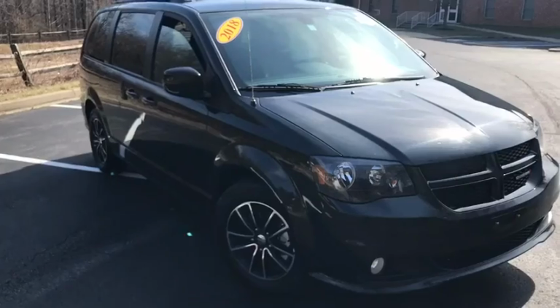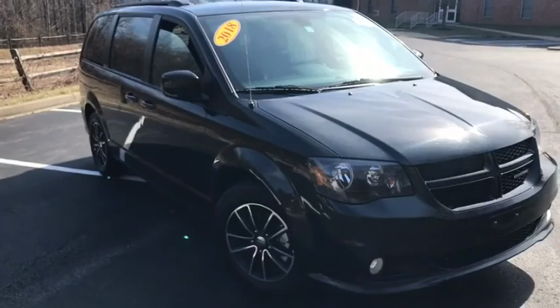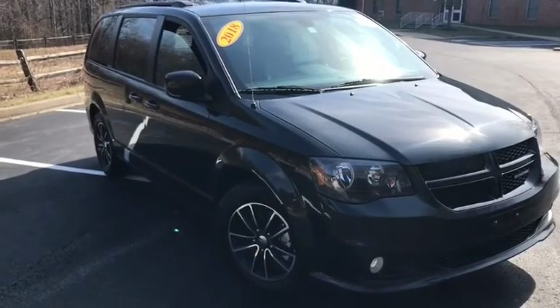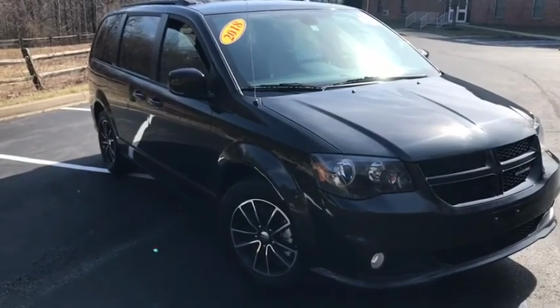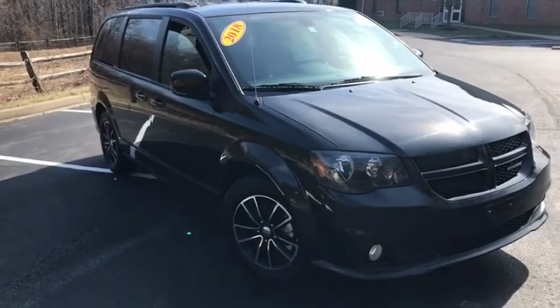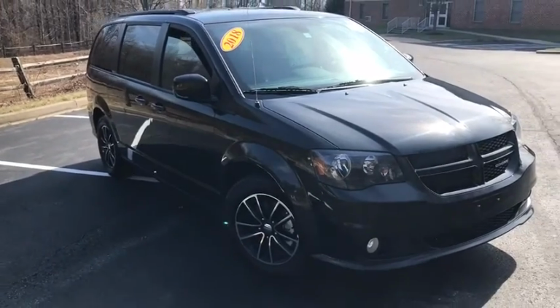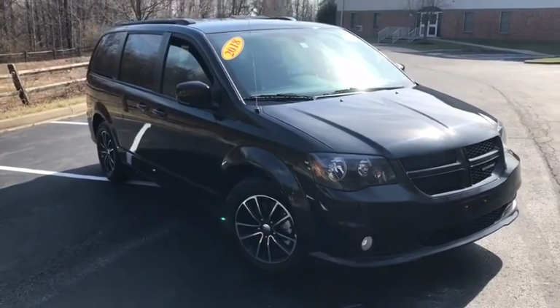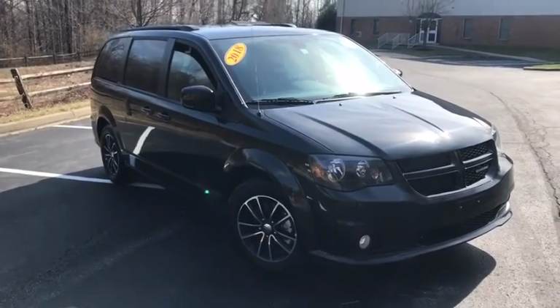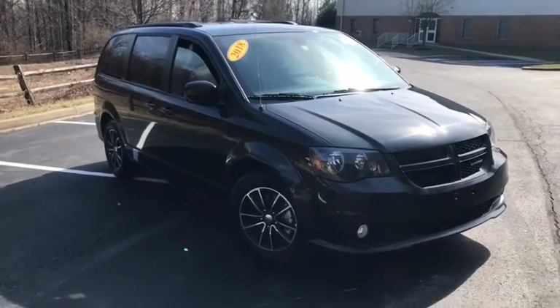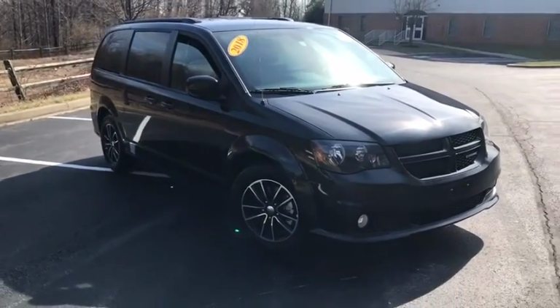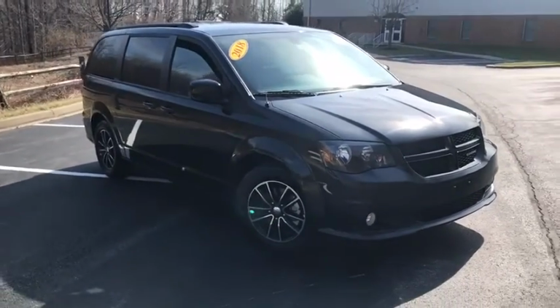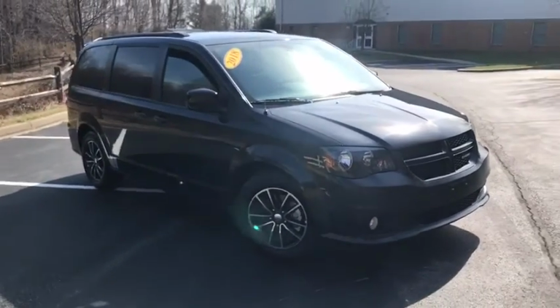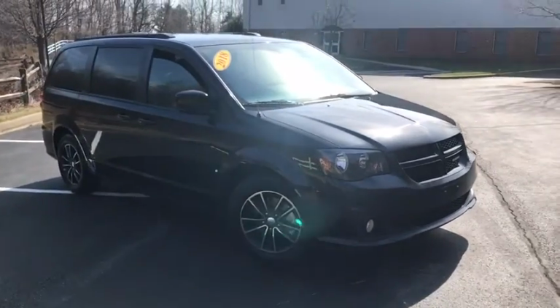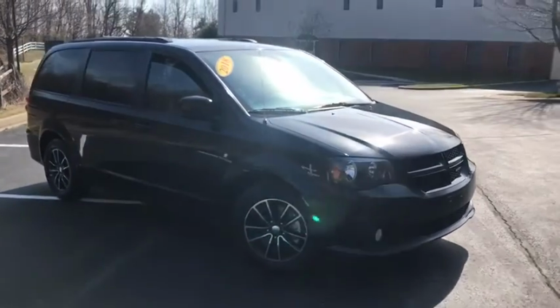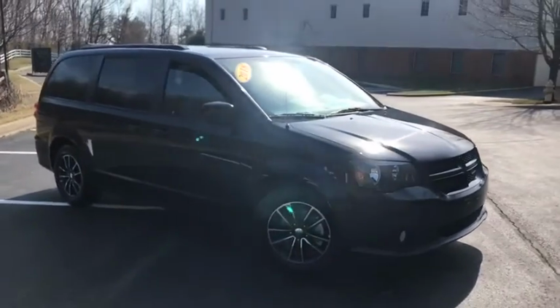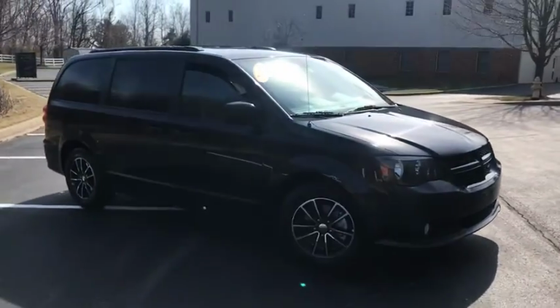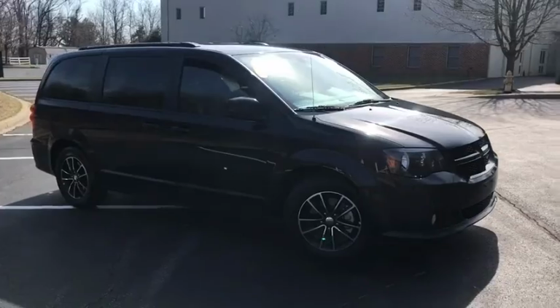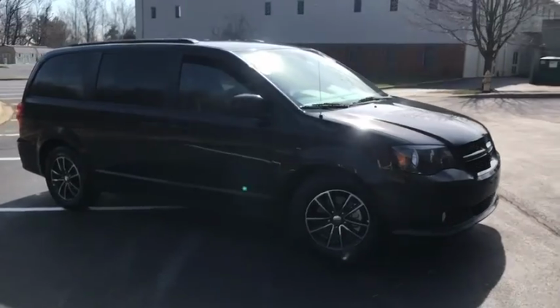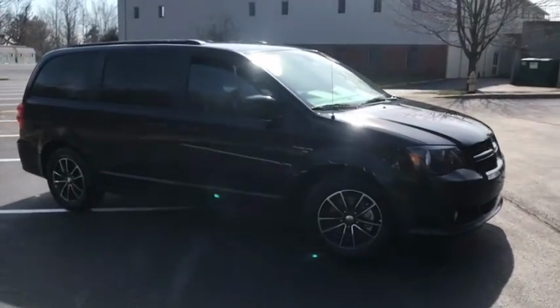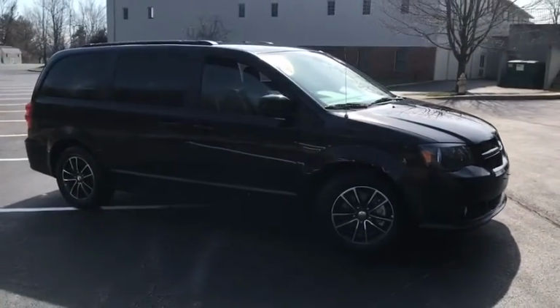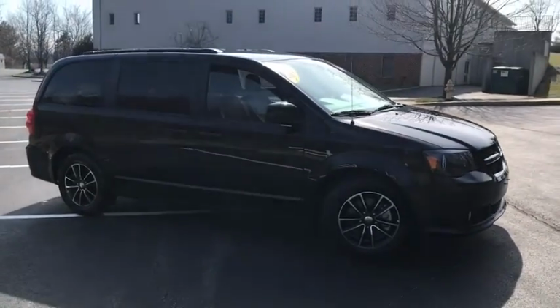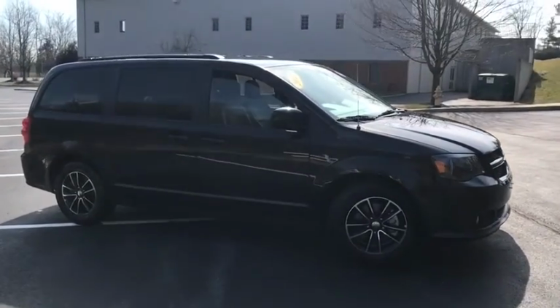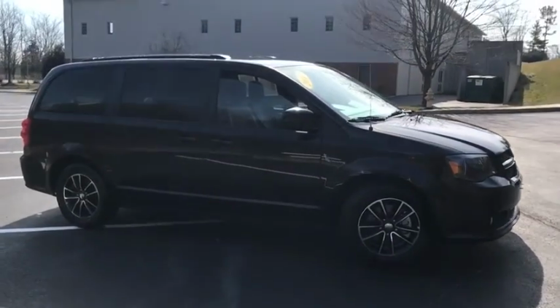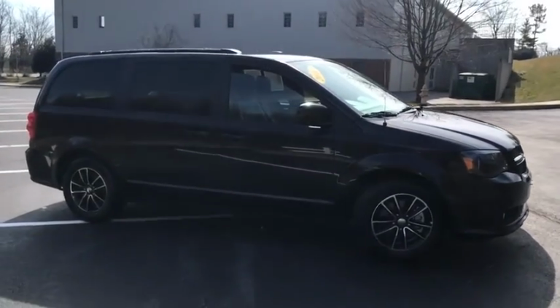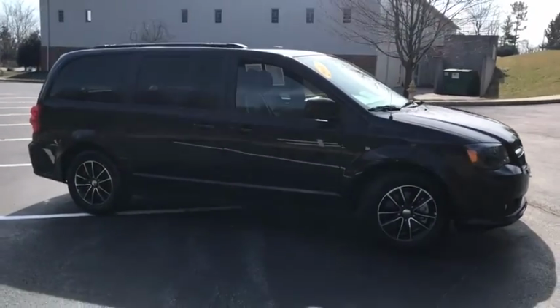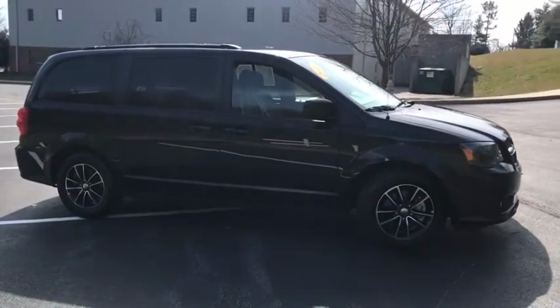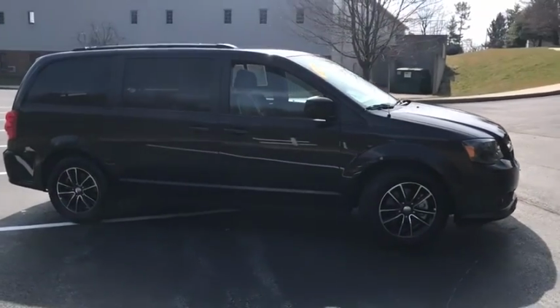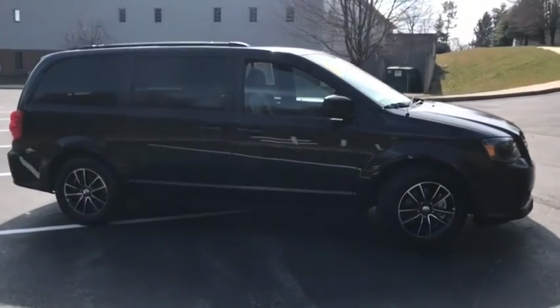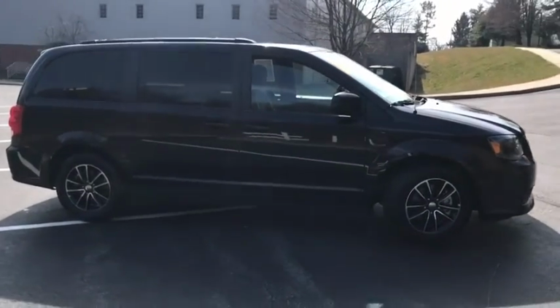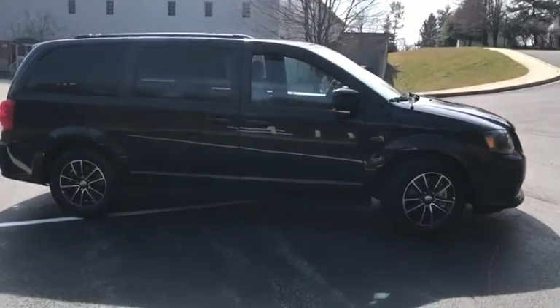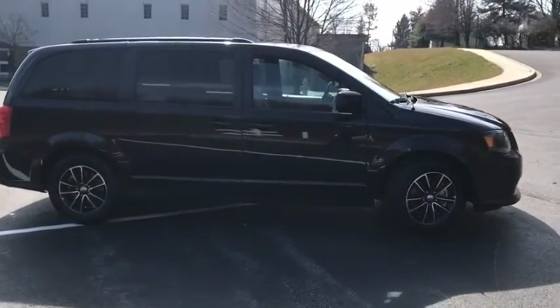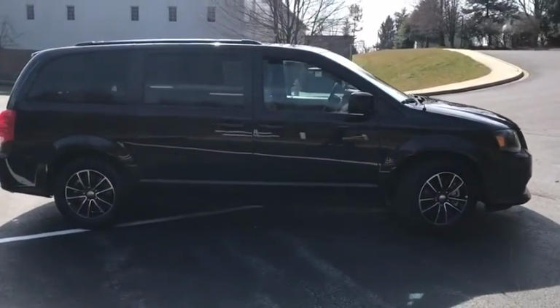Looking for the right vehicle? Check out the 2018 Dodge Grand Caravan. The Dodge Grand Caravan received the government's highest front and side crash rating of five stars.